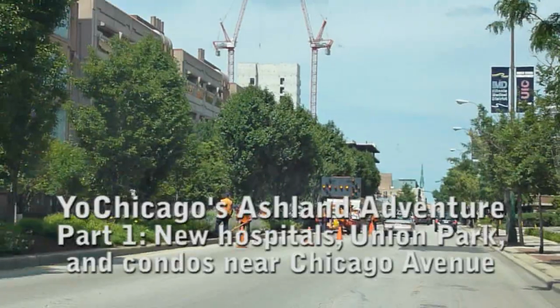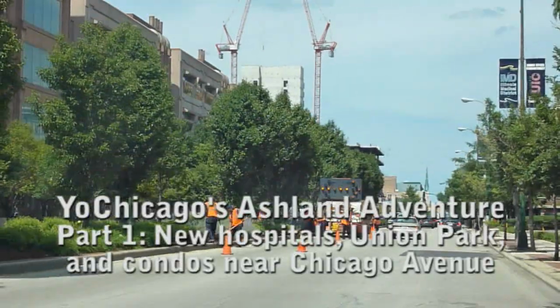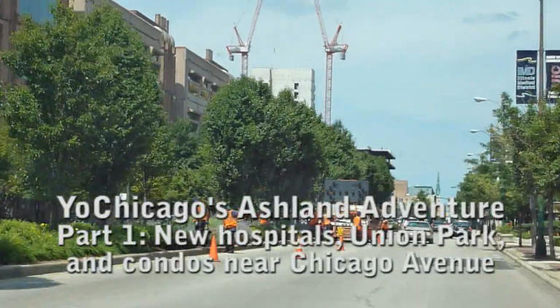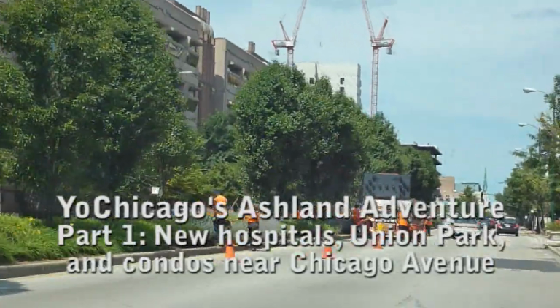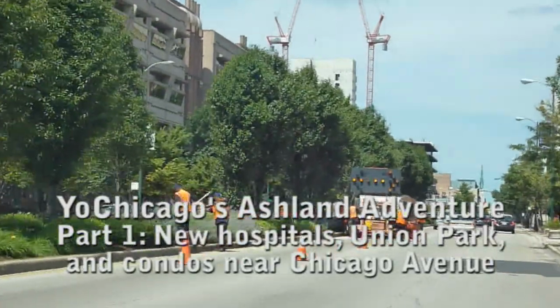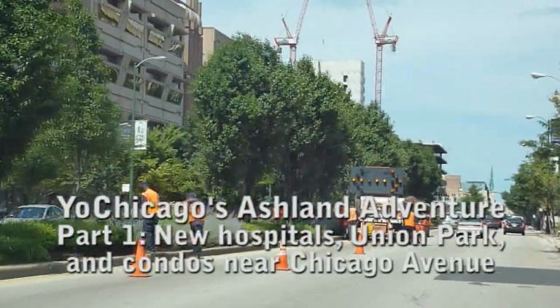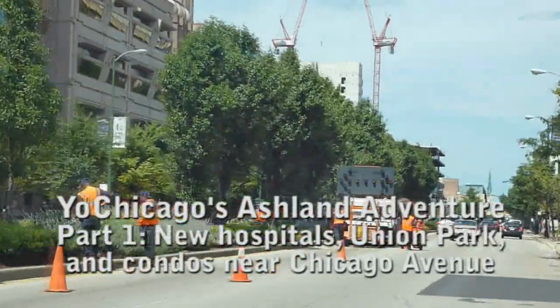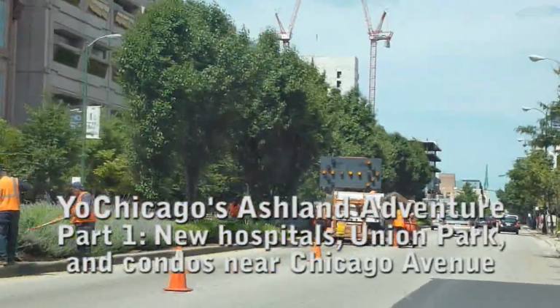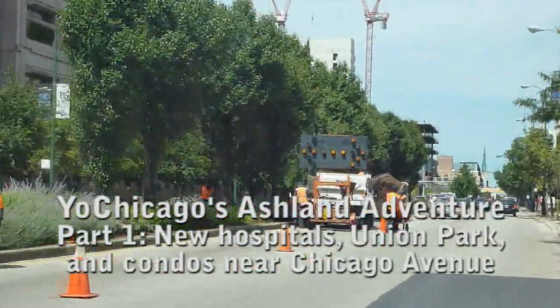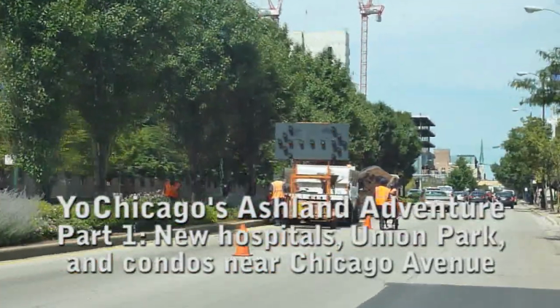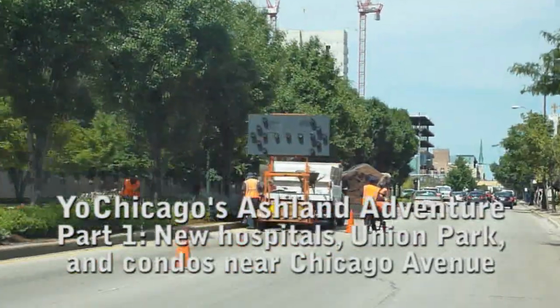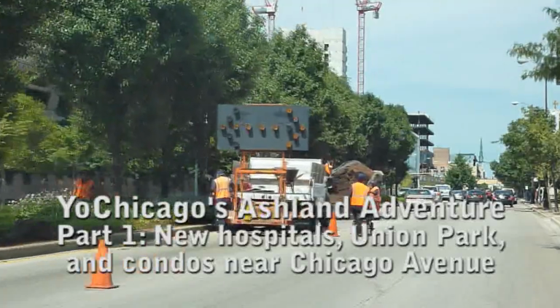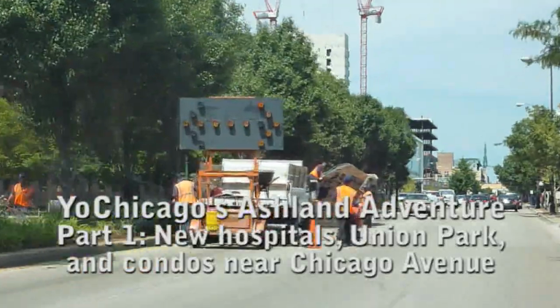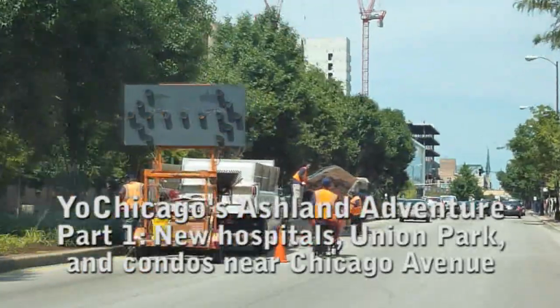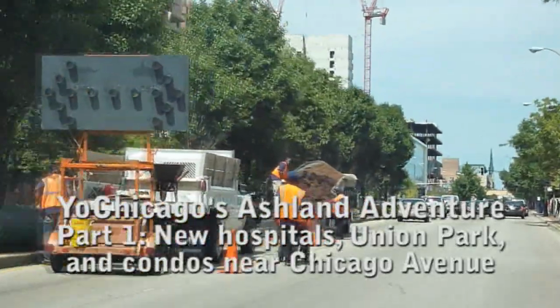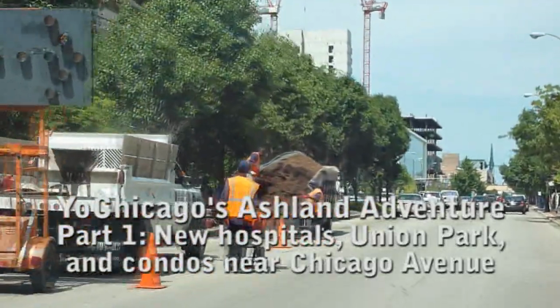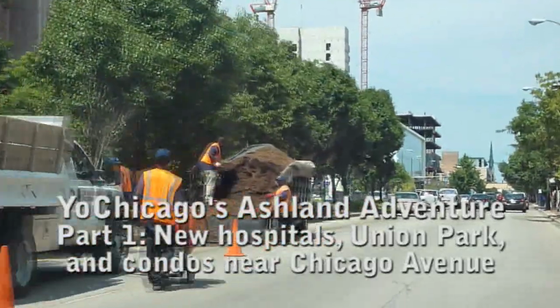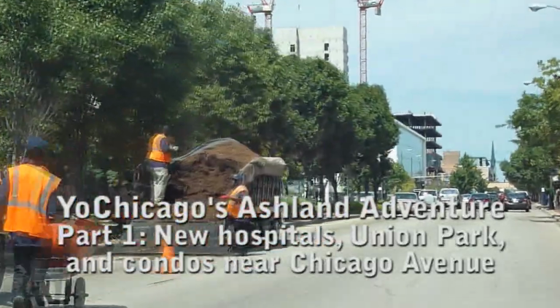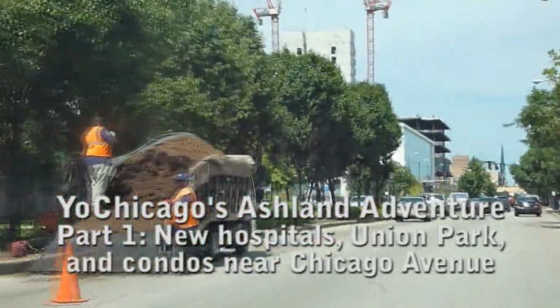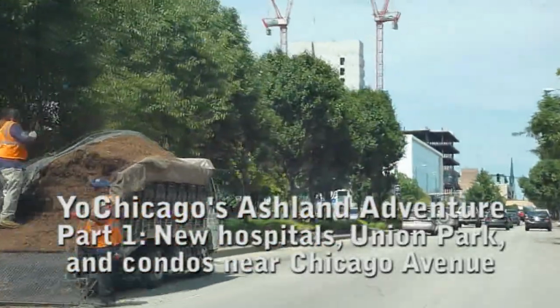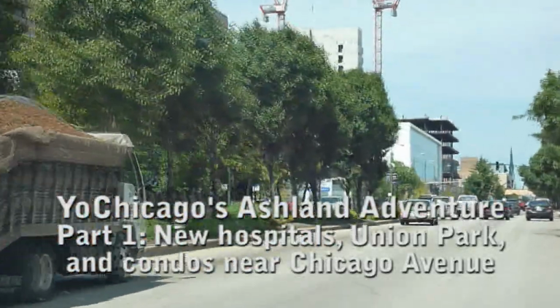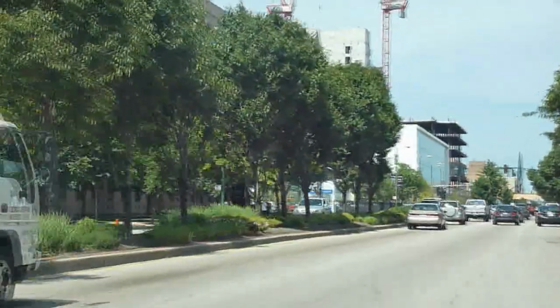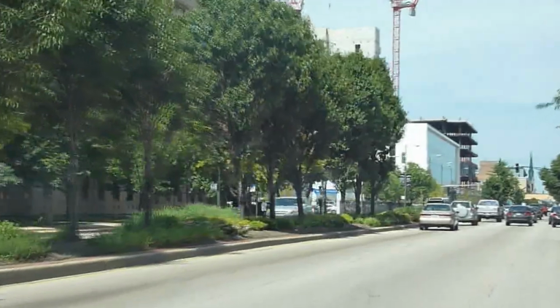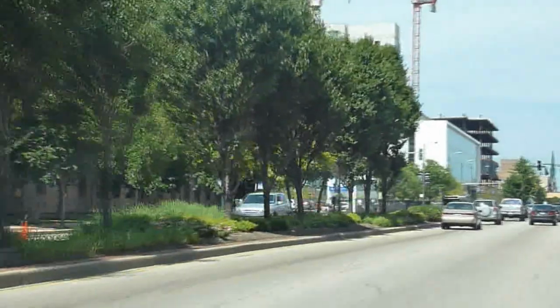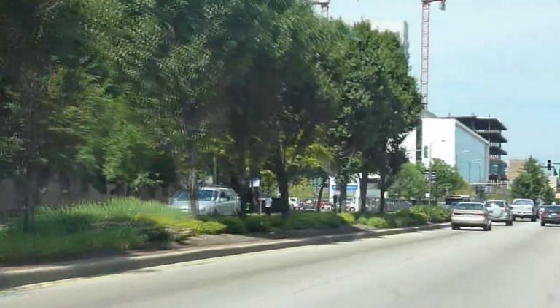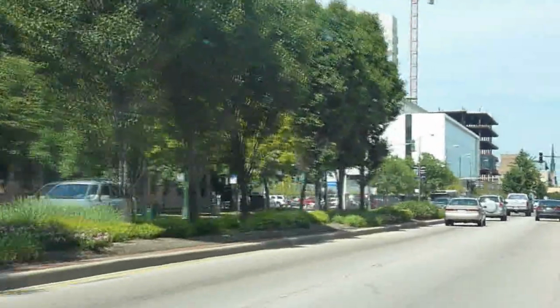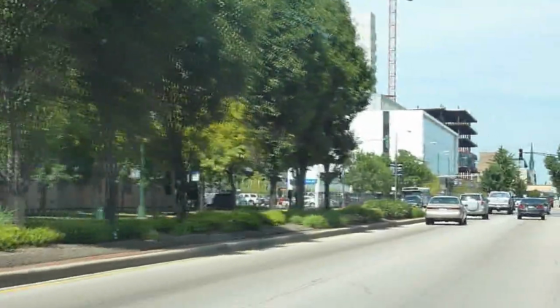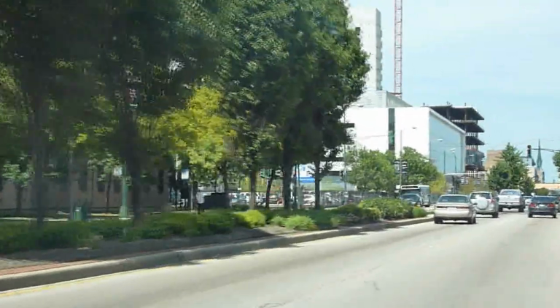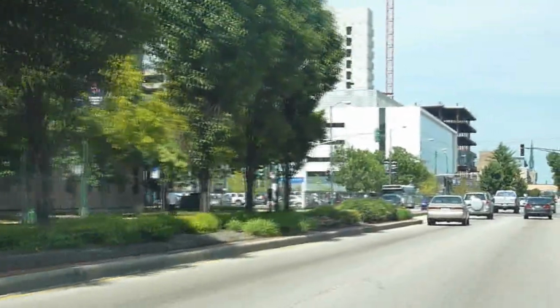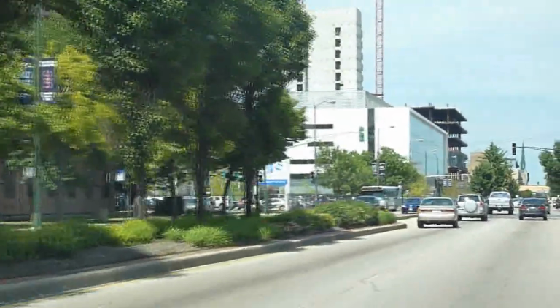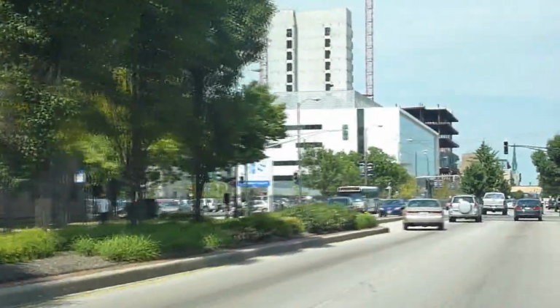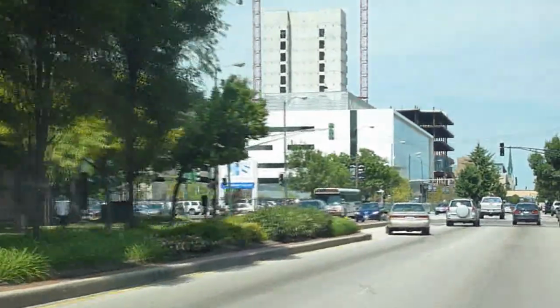Welcome everybody to another Yo! Chicago drive around. Today Mark Boyer and I are going to drive north on Ashland Avenue starting at Taylor Street, which we just passed, and we're going to take it up to around Irving Park or Lawrence.